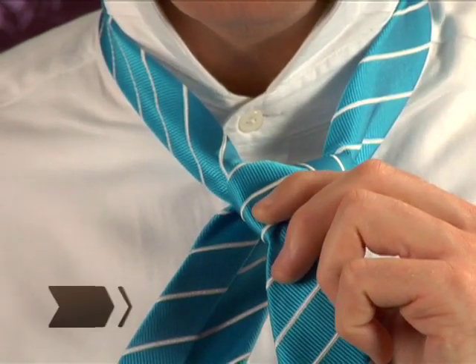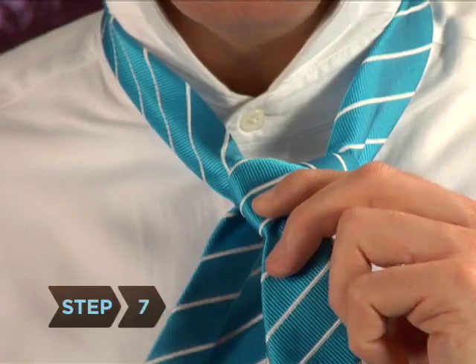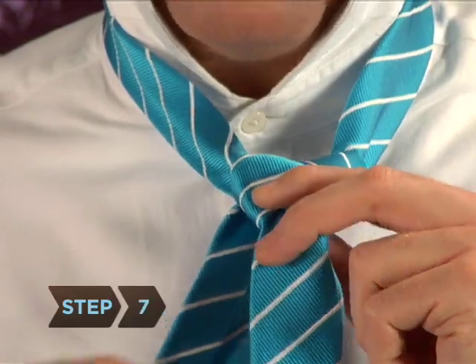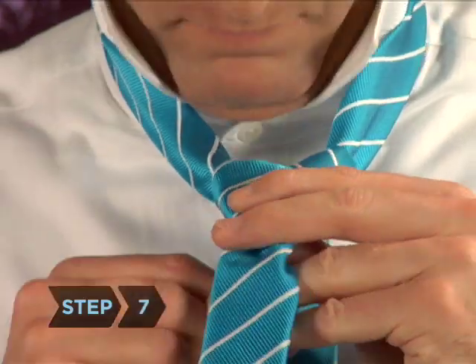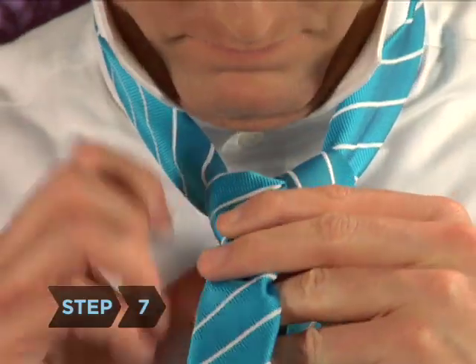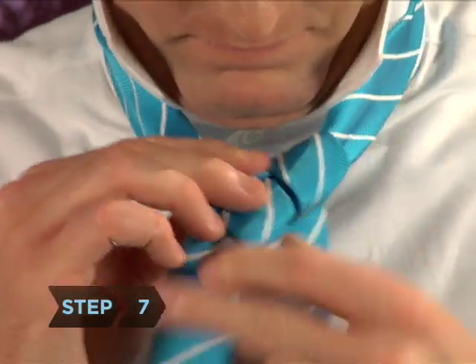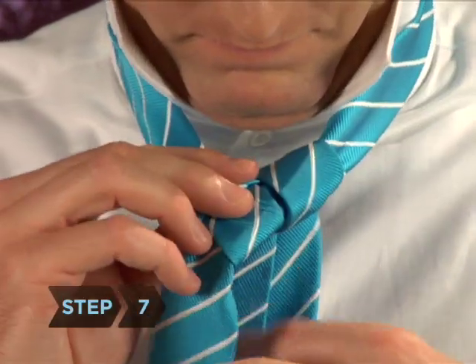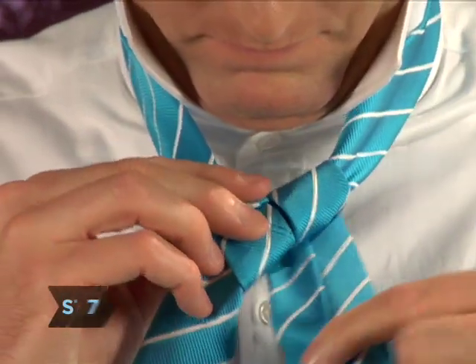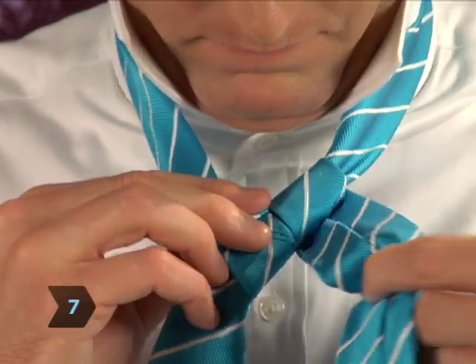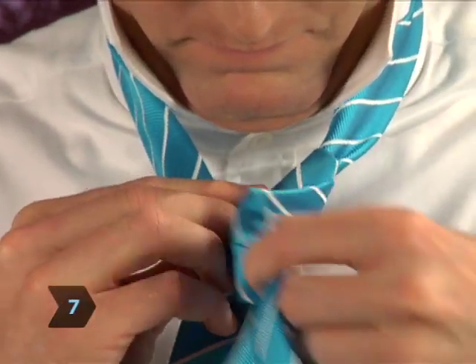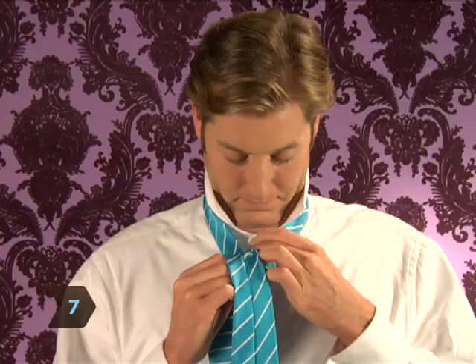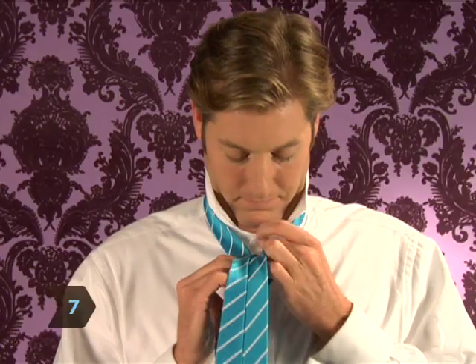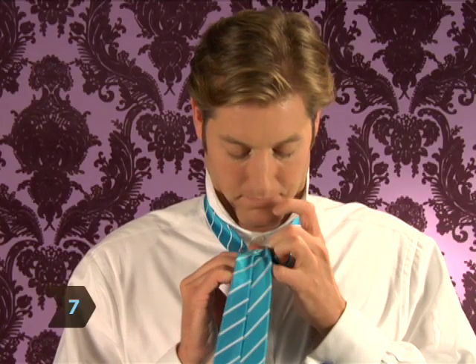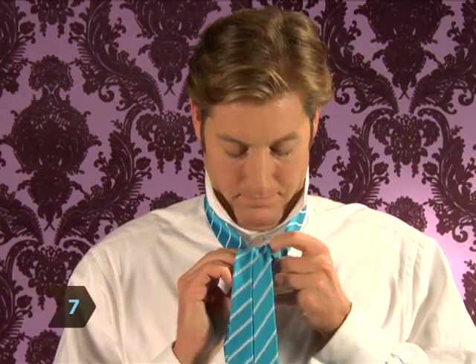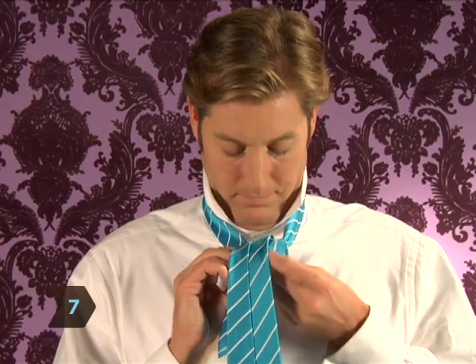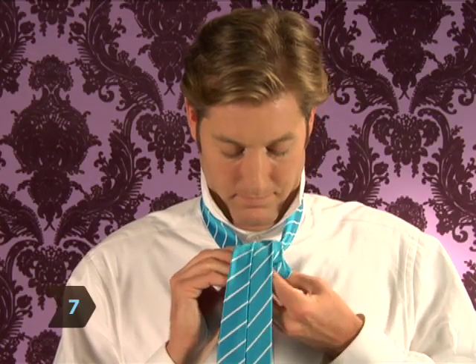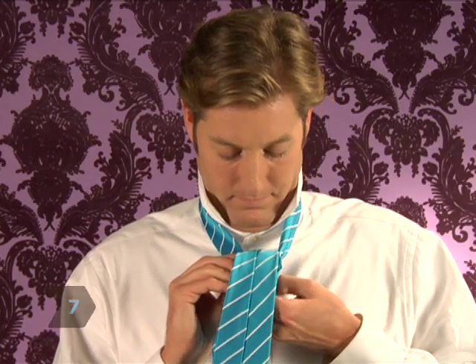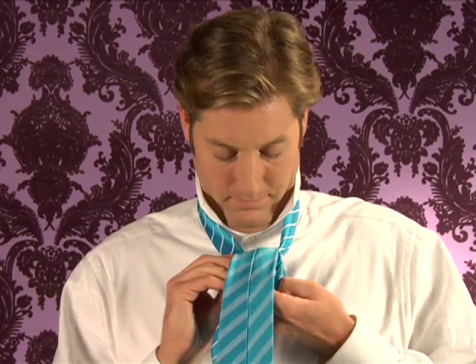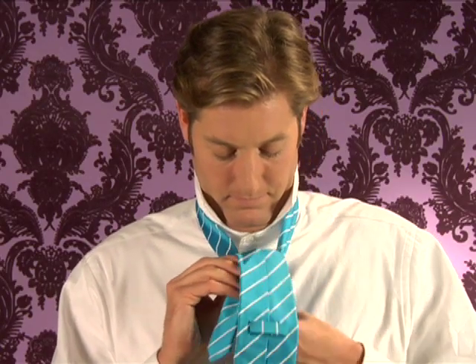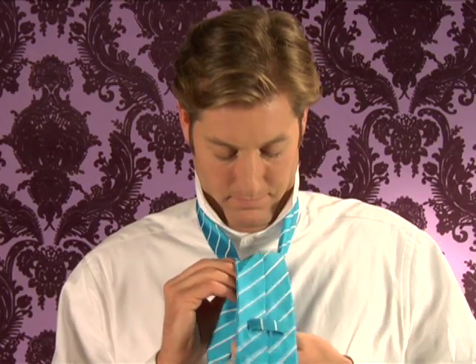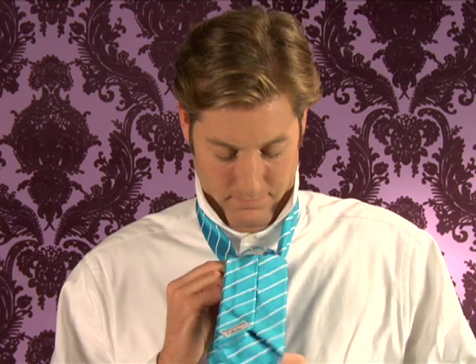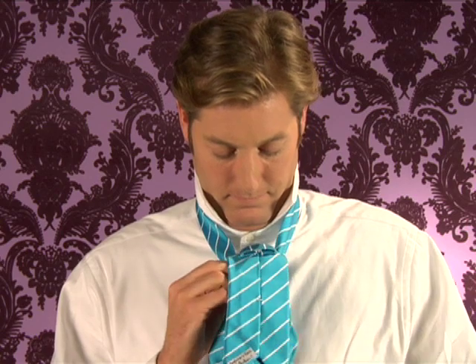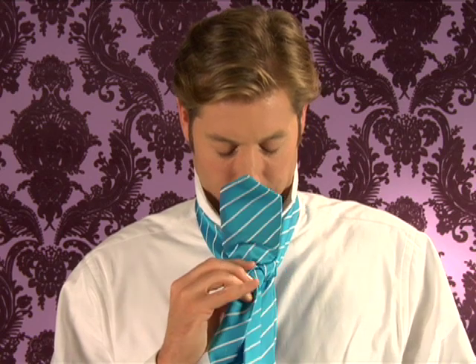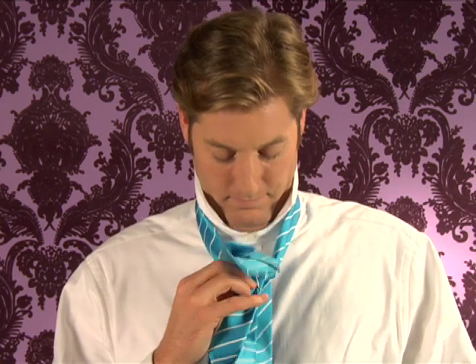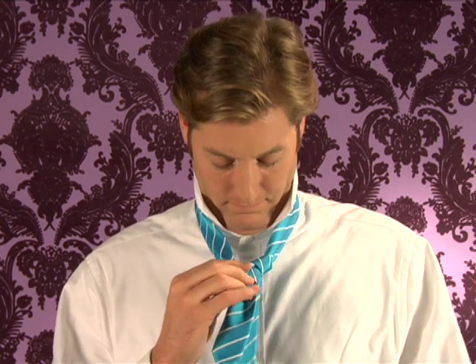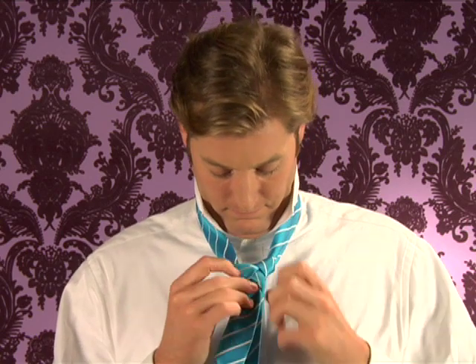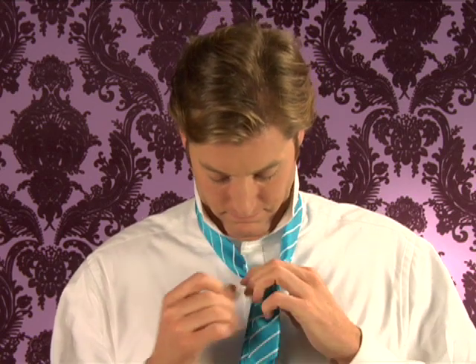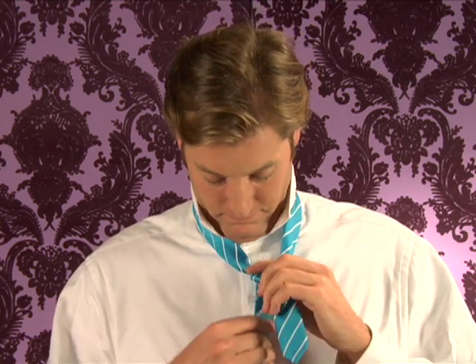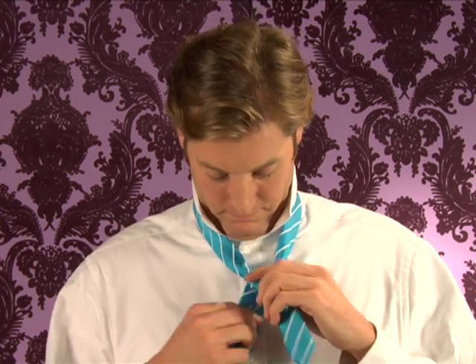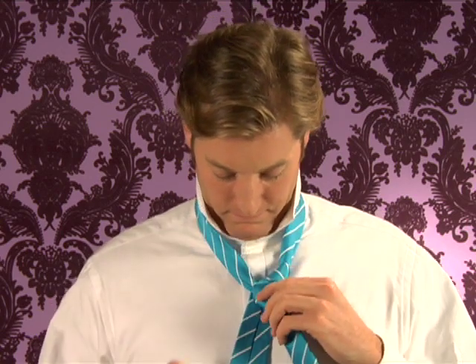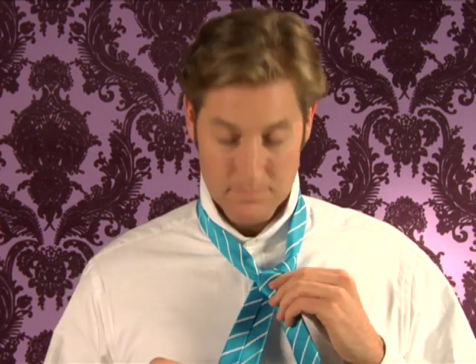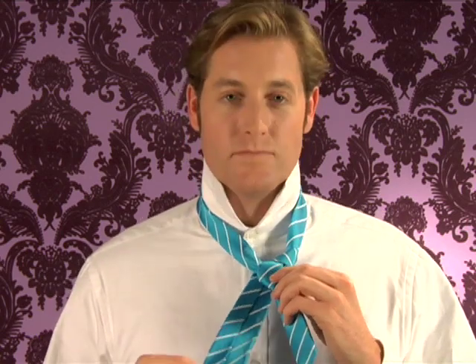Step 7: Bring the wide end up and through the front of the loop, pulling it down and to the right.